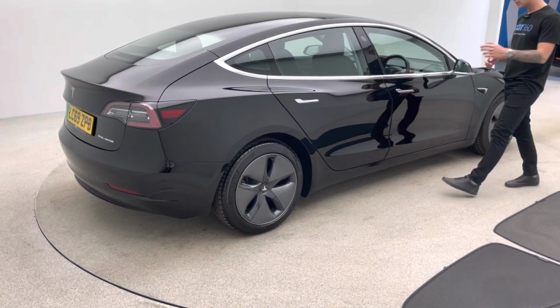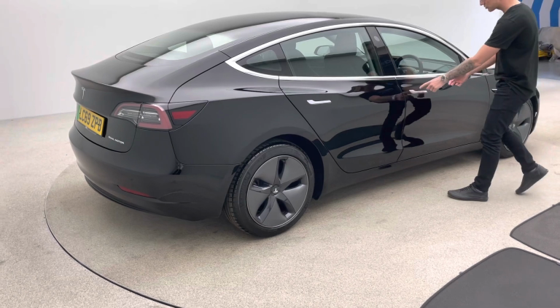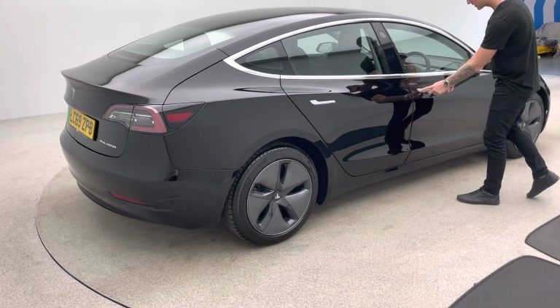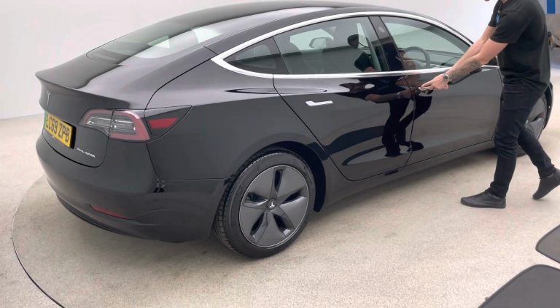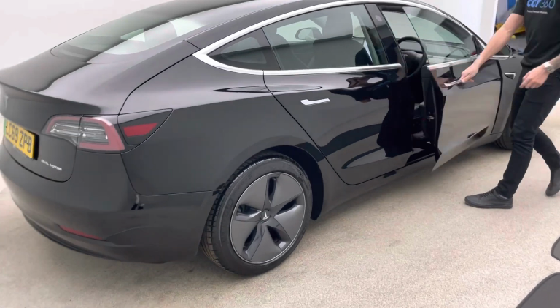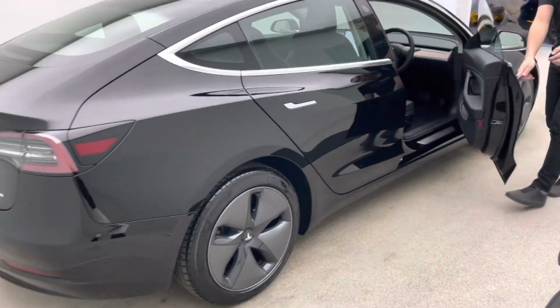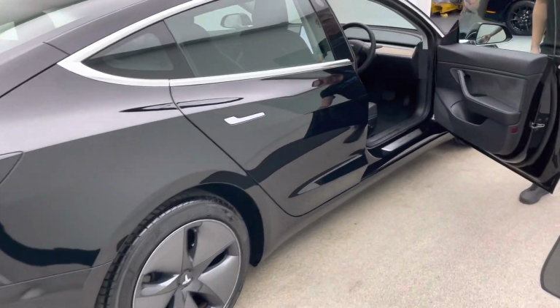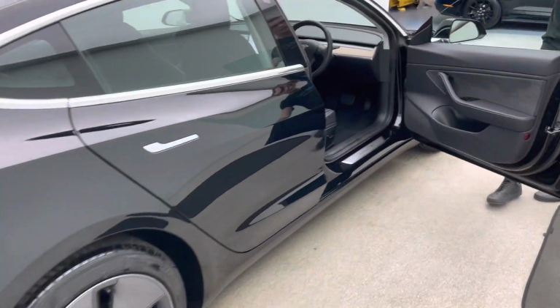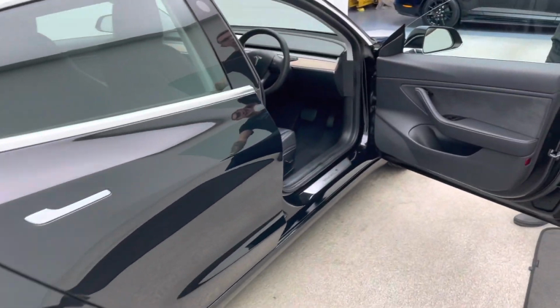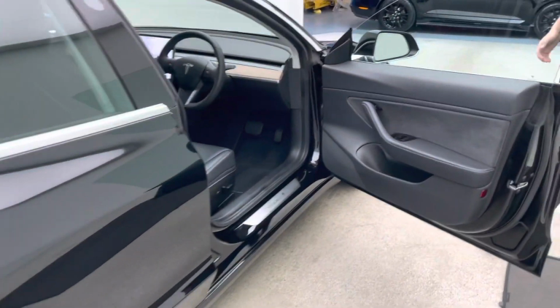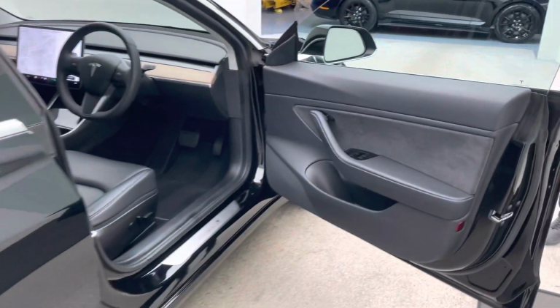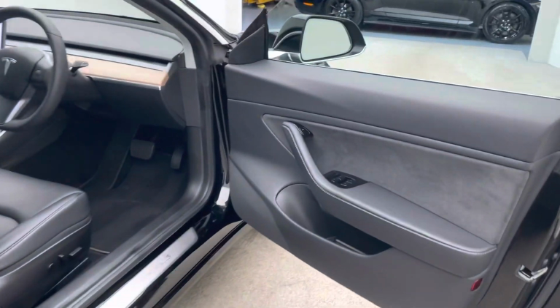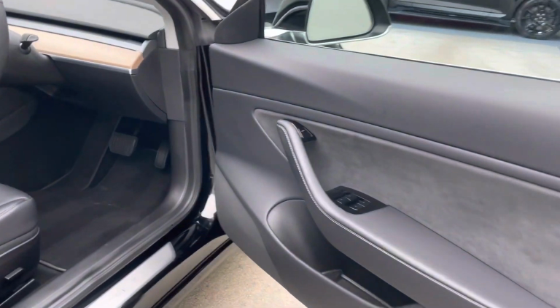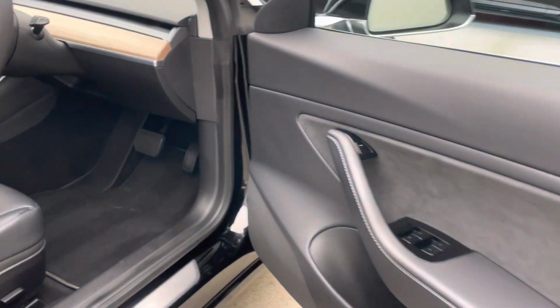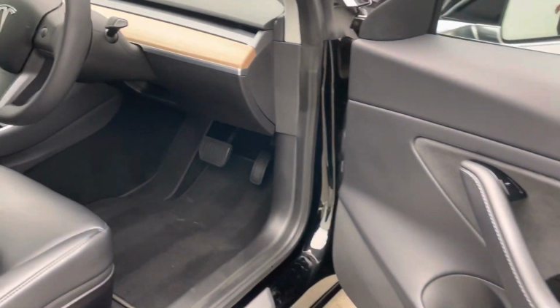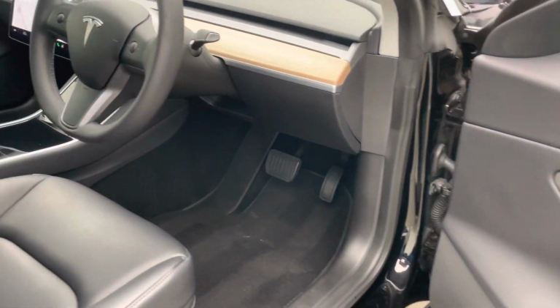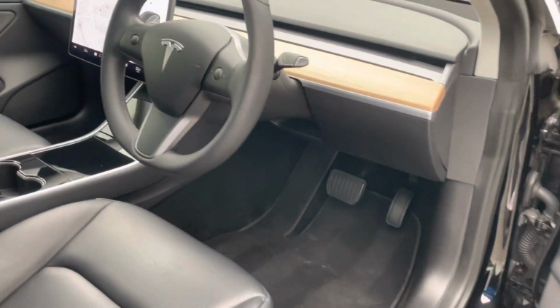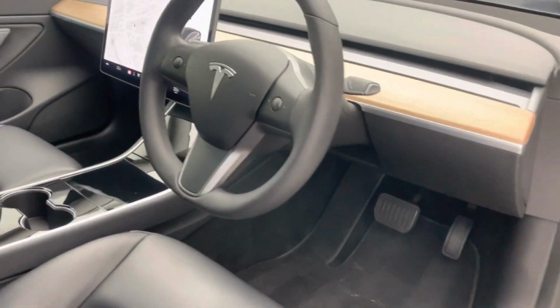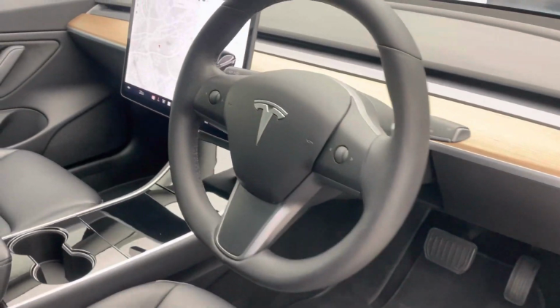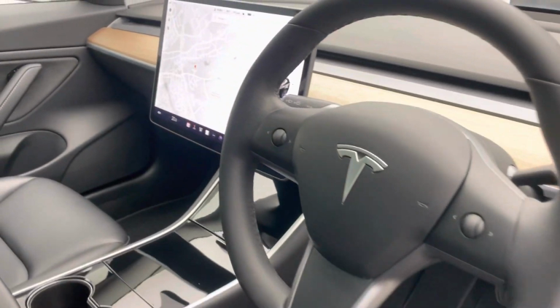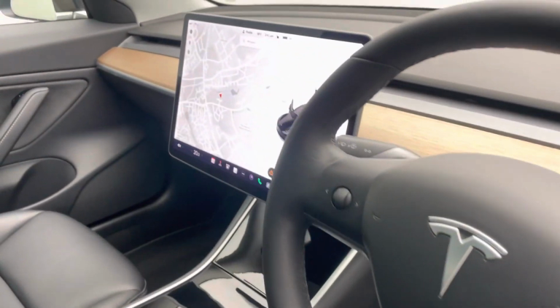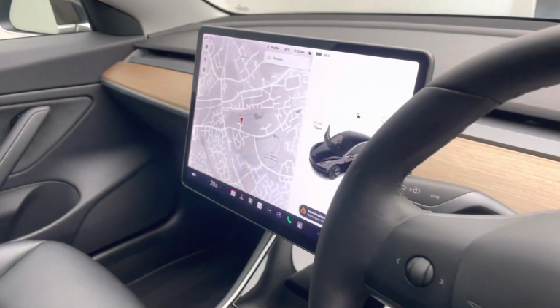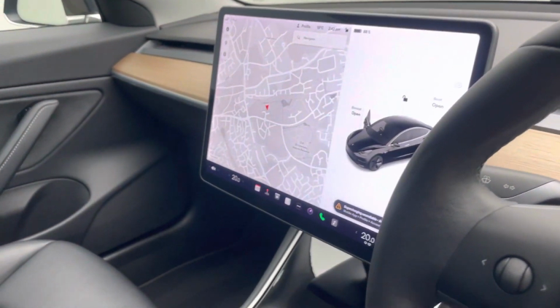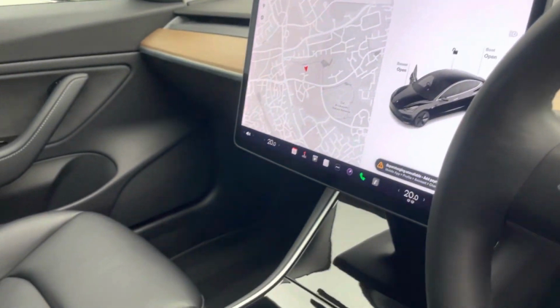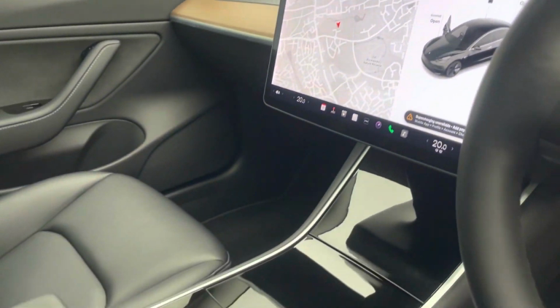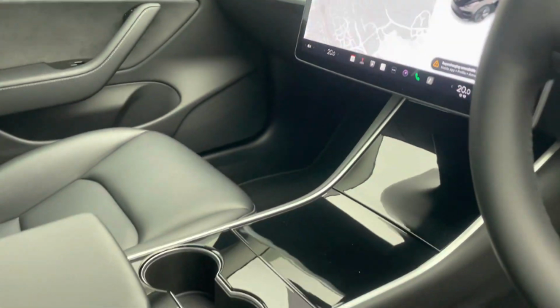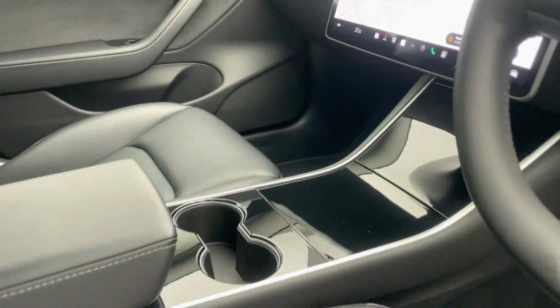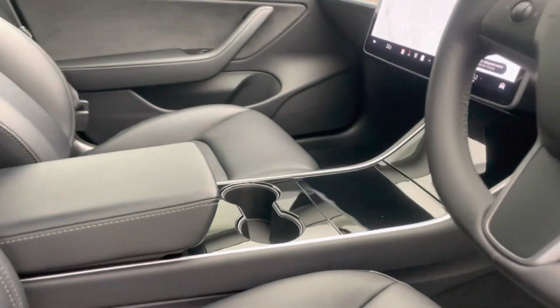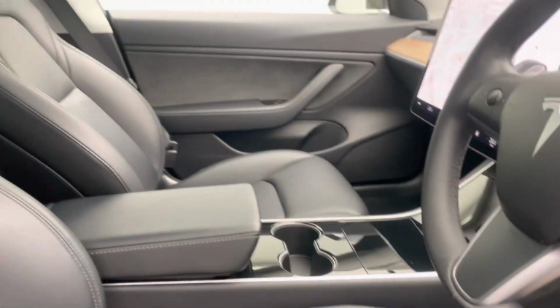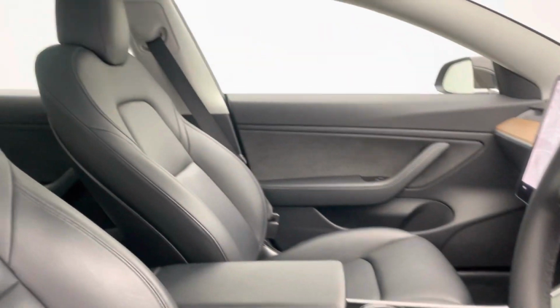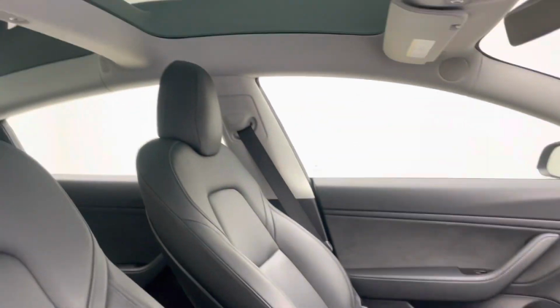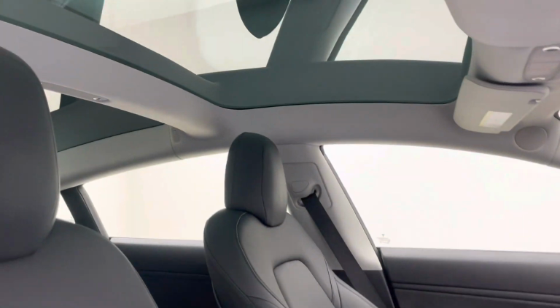As you come around you'll be able to see inside the vehicle. As I mentioned, full black leather upholstery — really, really nice. A lovely fixed glass sunroof just brings a load of light into the vehicle, really points out its features and gives a spacious feel to the inside of the car.